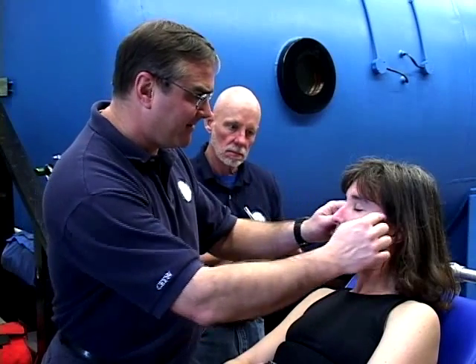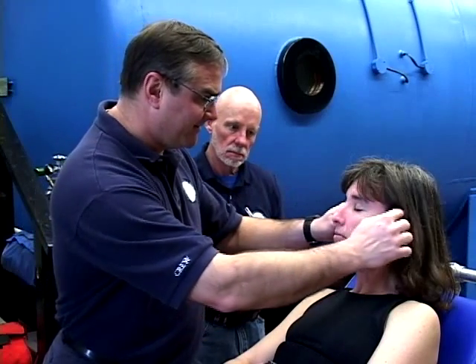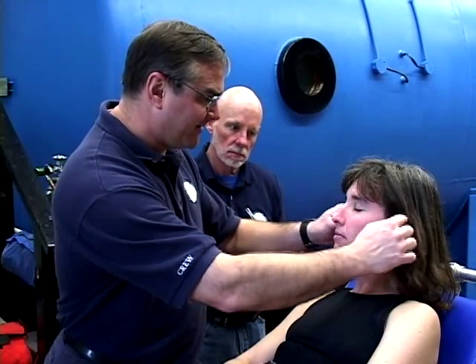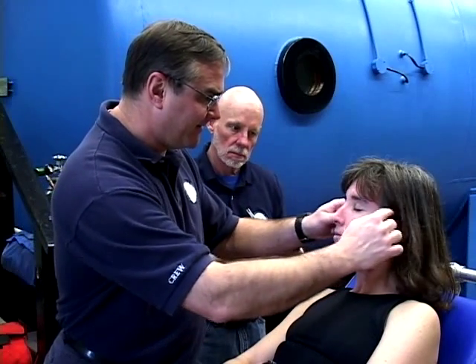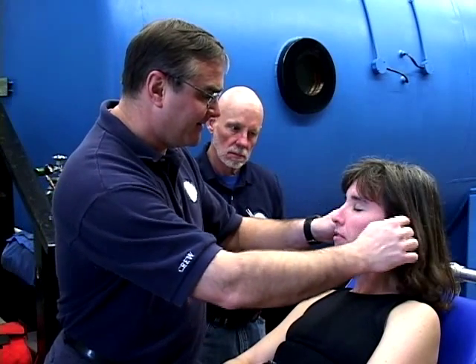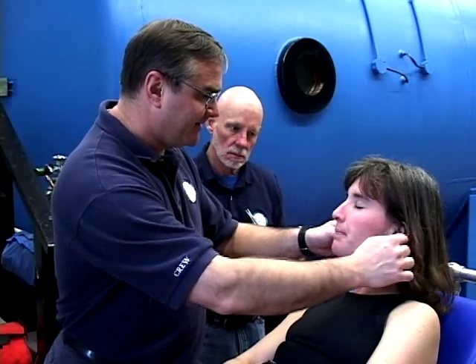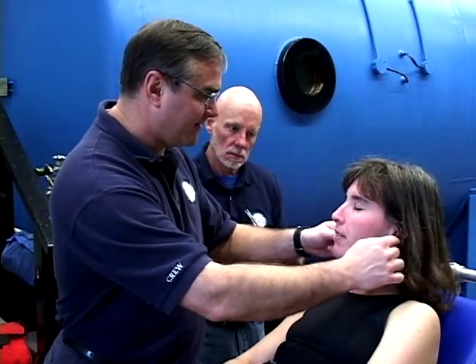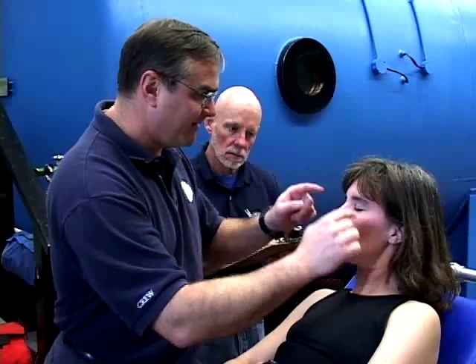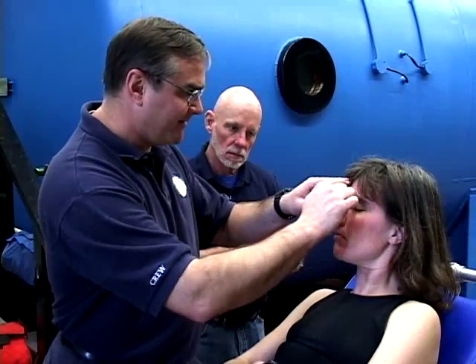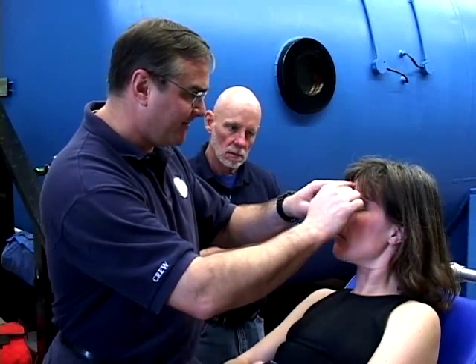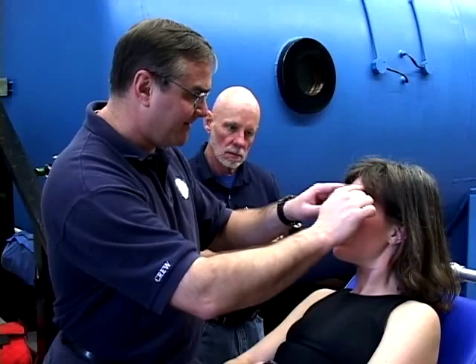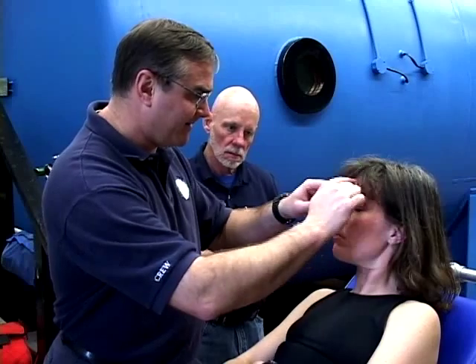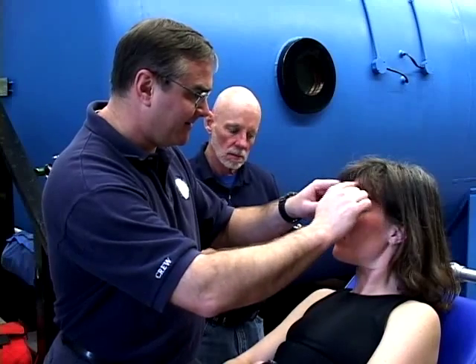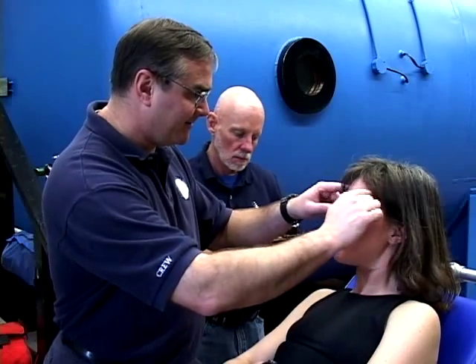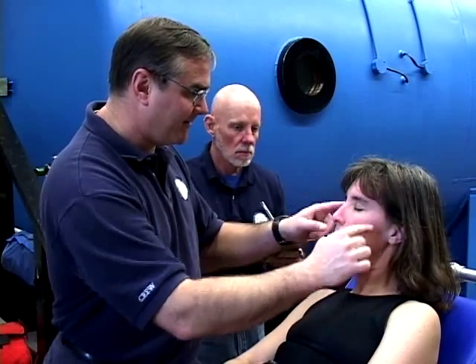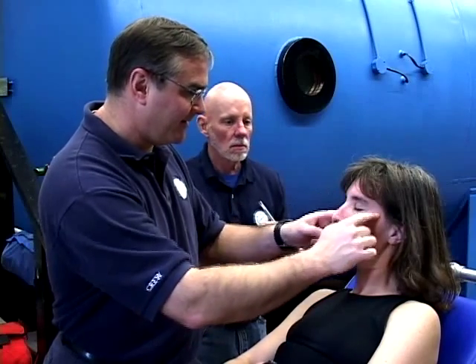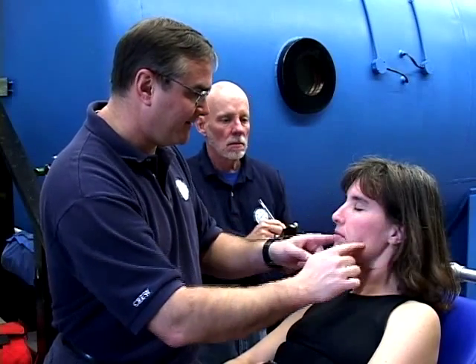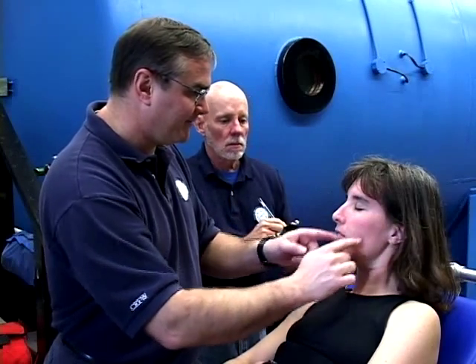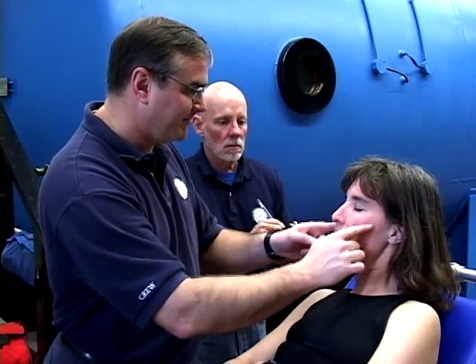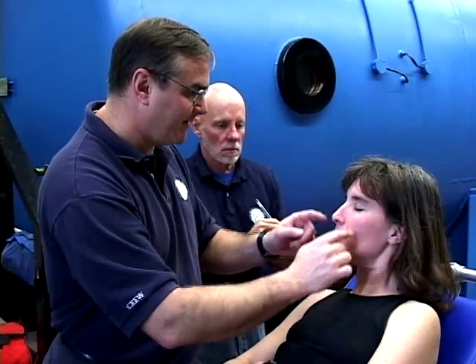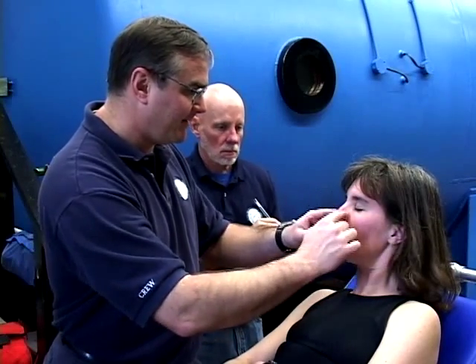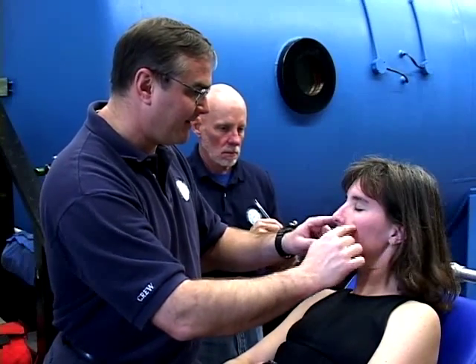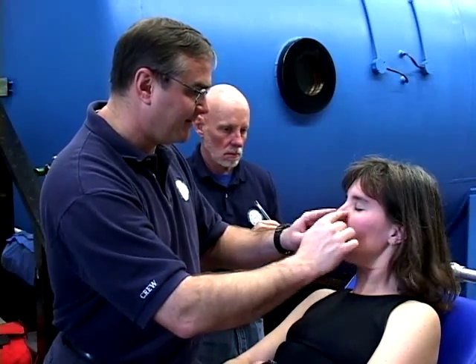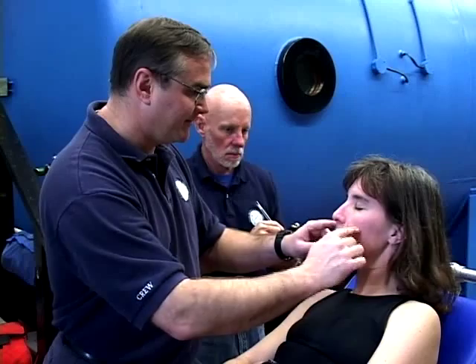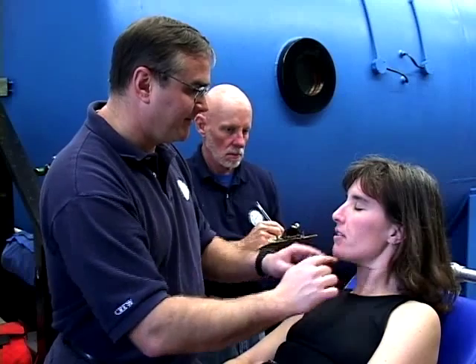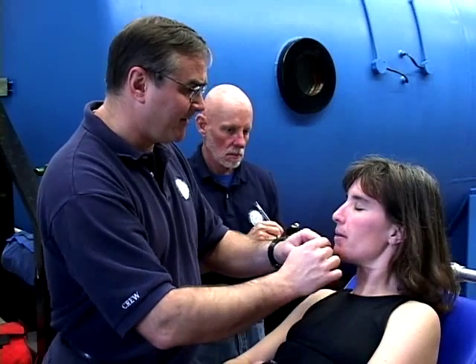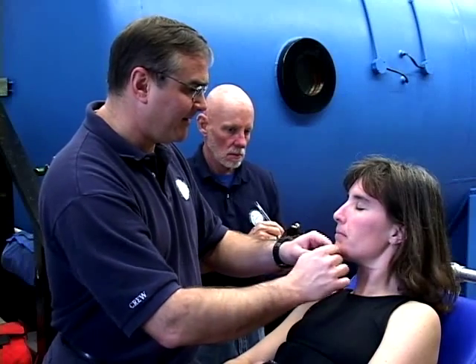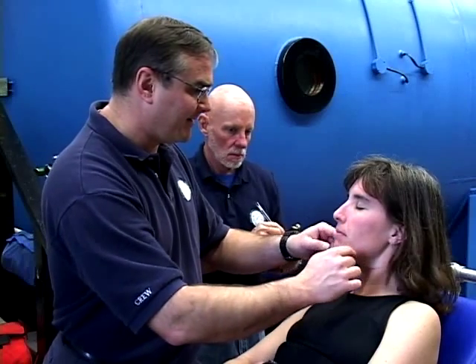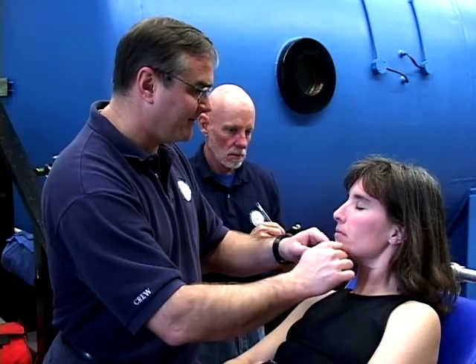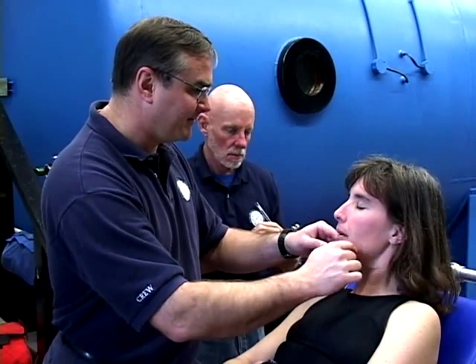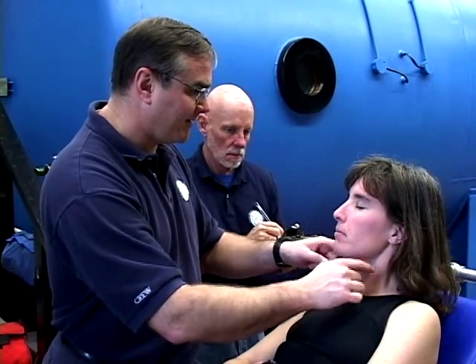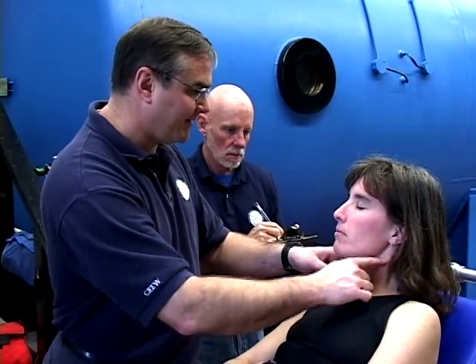Check feeling on the face. Have them close their eyes and then gently run your finger across their face. Does the diver have normal and equal sensations on both sides?